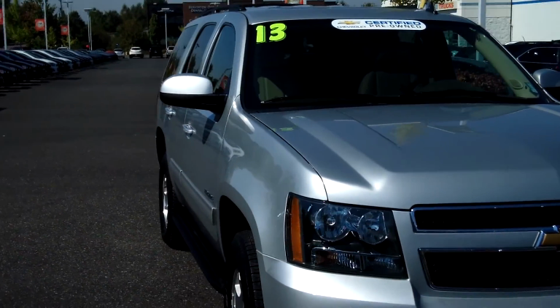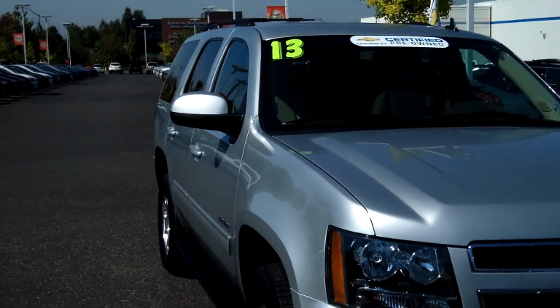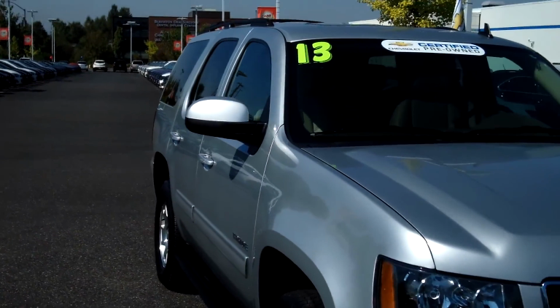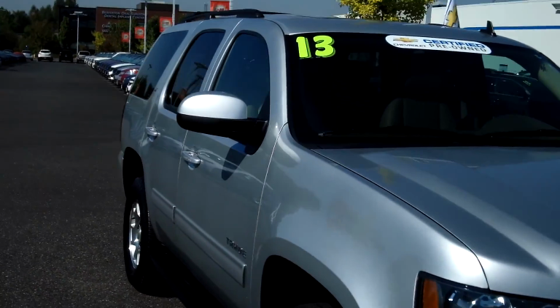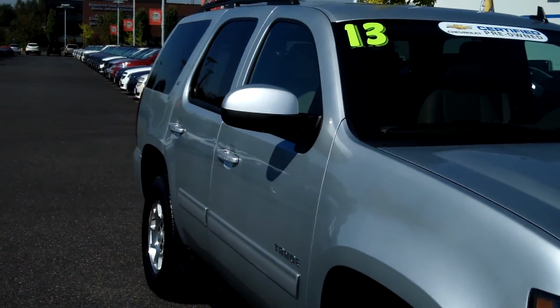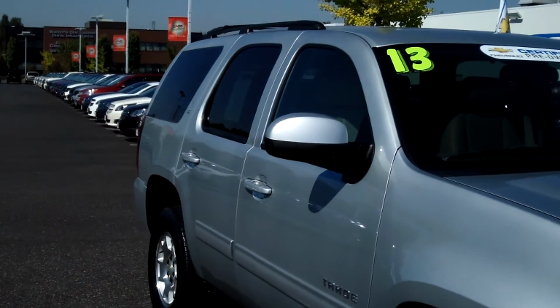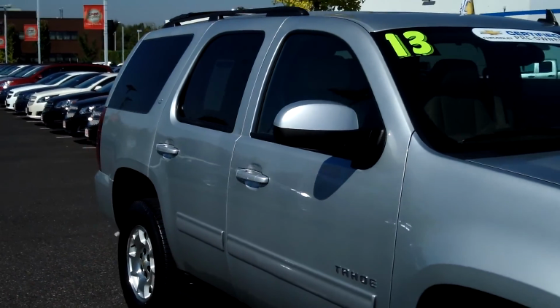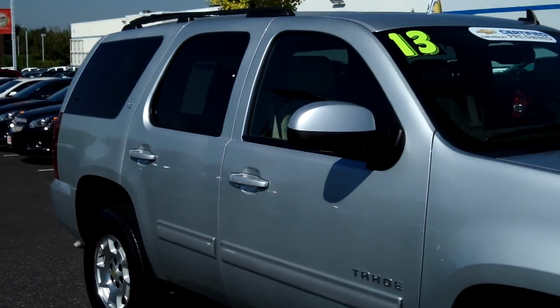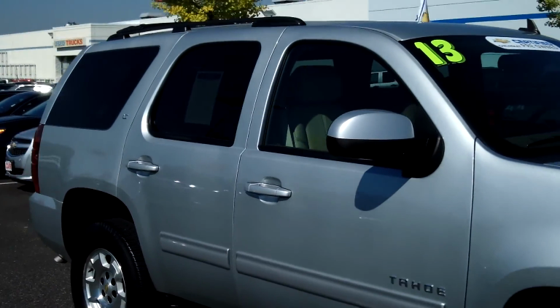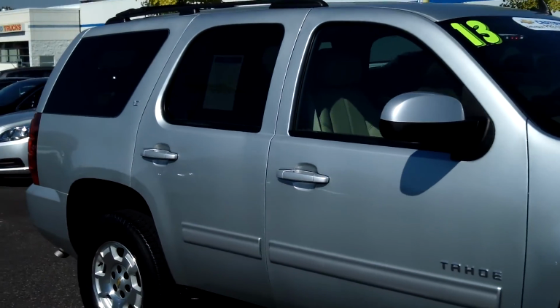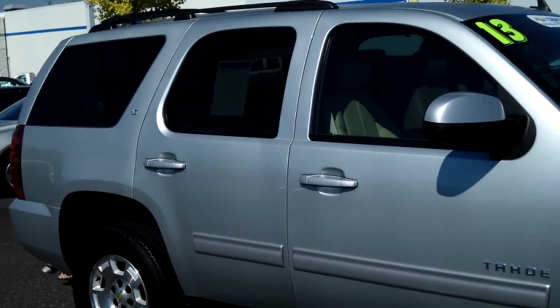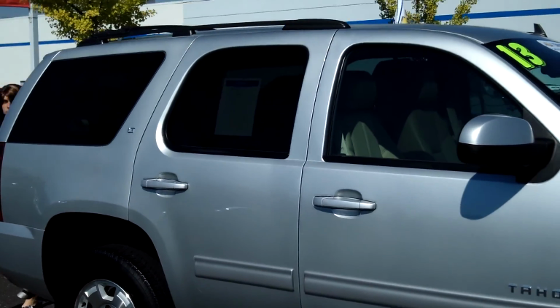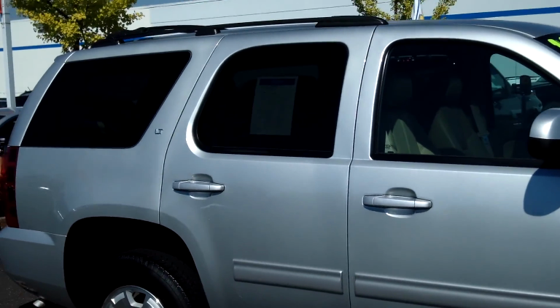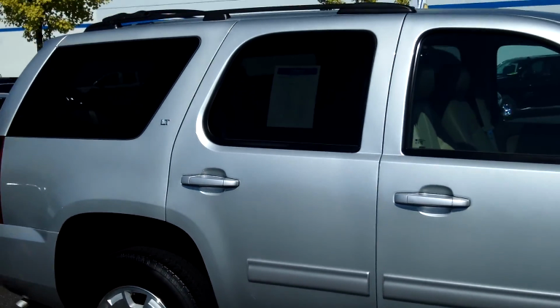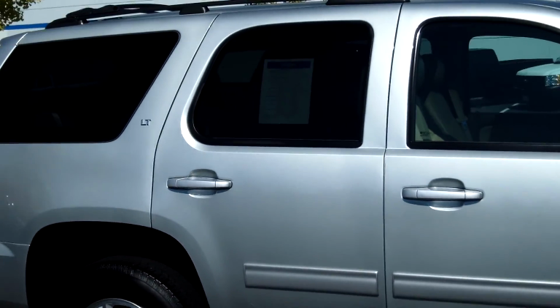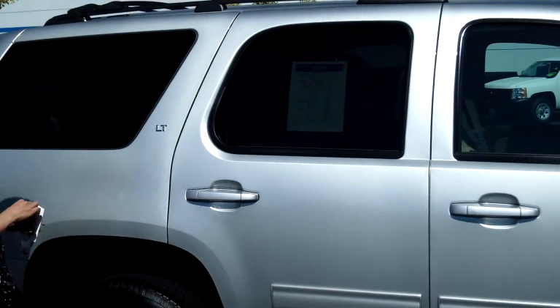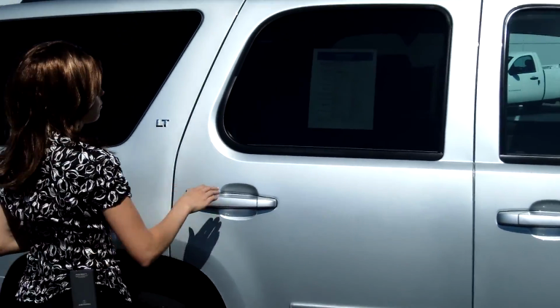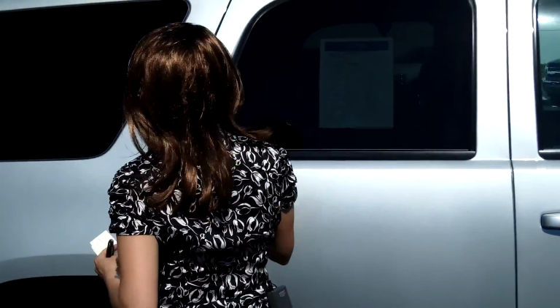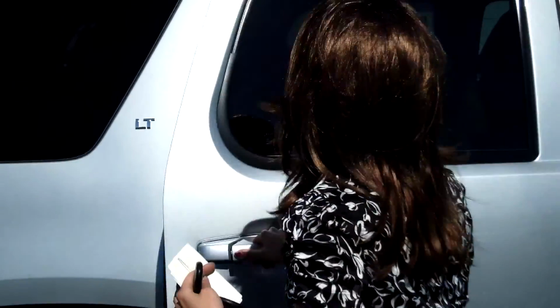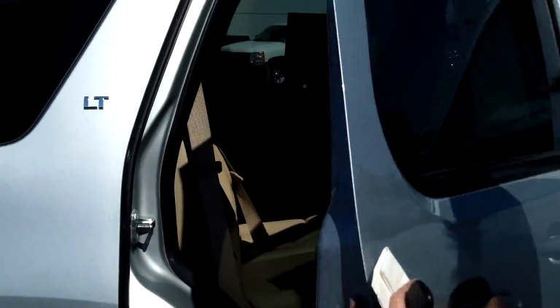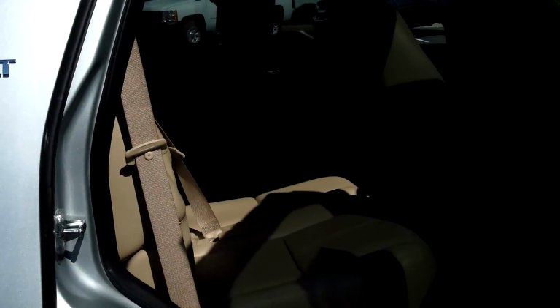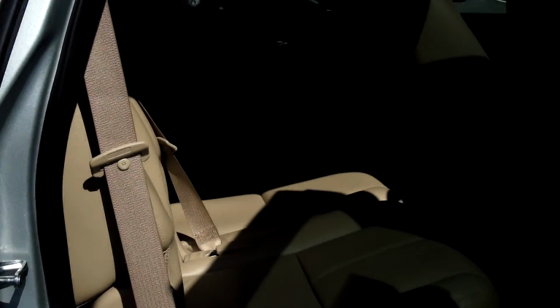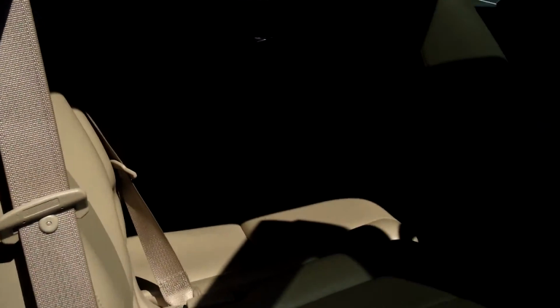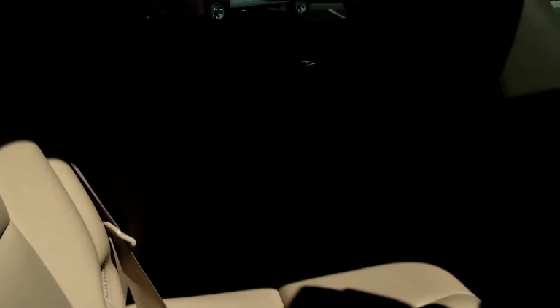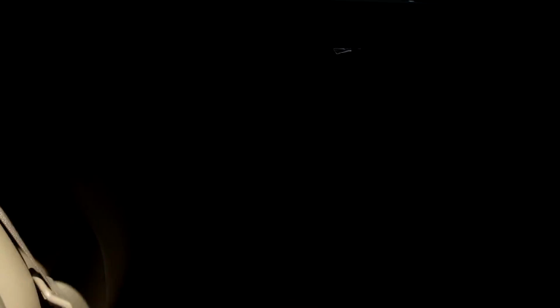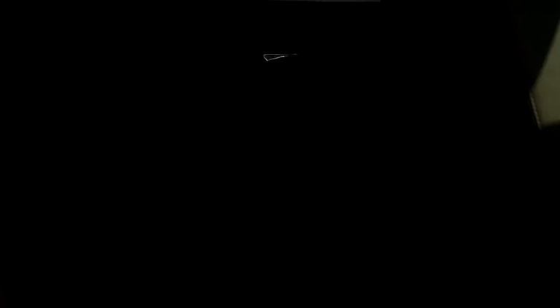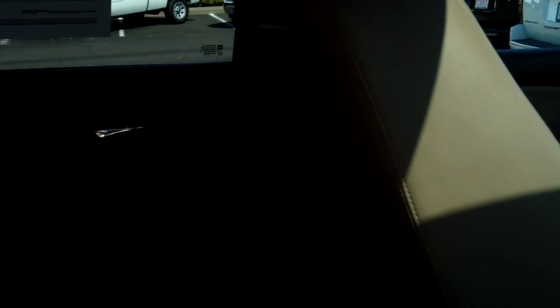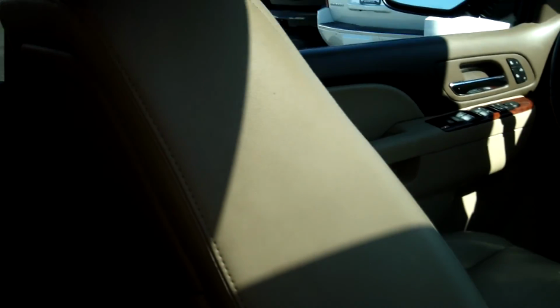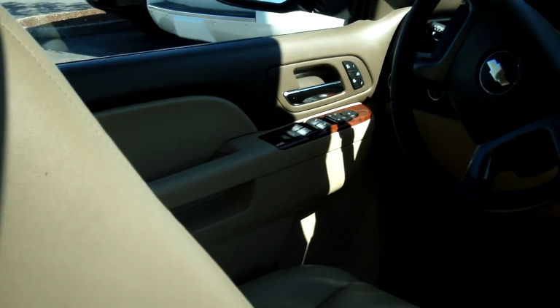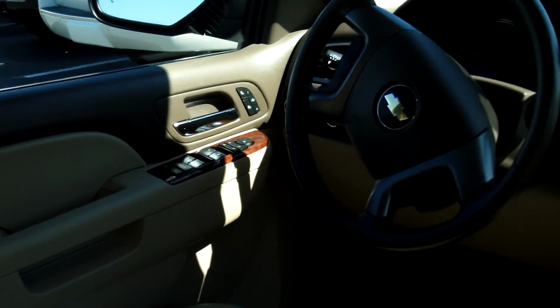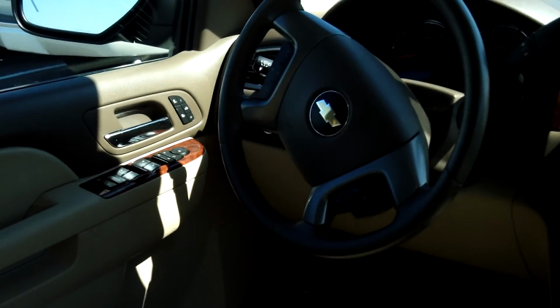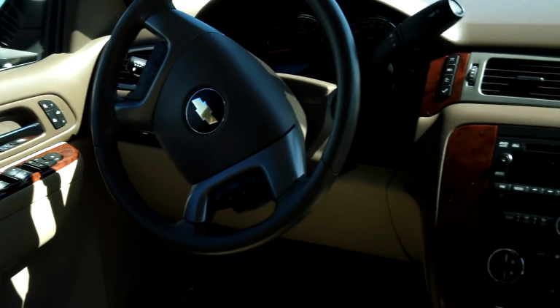This vehicle is in excellent condition. Moonroof, roof rack, satellite radio, tinted windows, it has a beautiful leather interior, it is a 5.3 liter V8 engine.